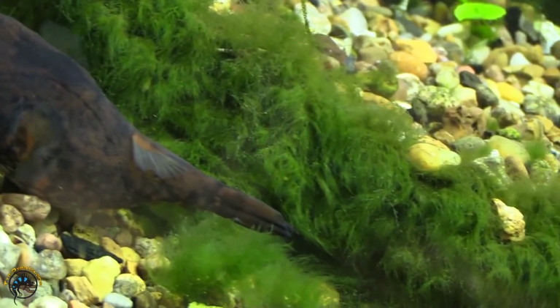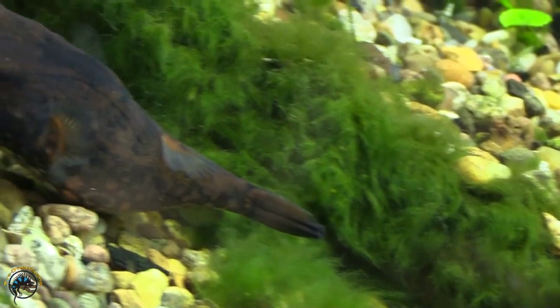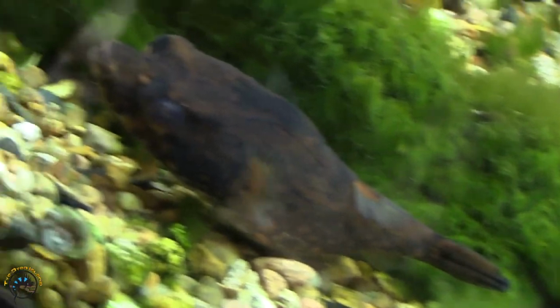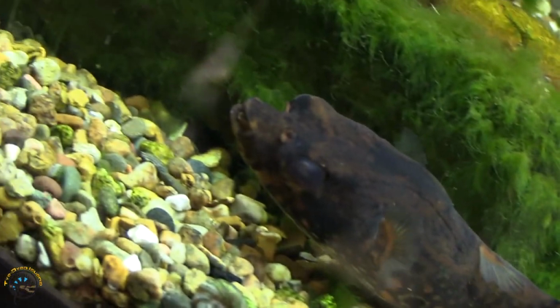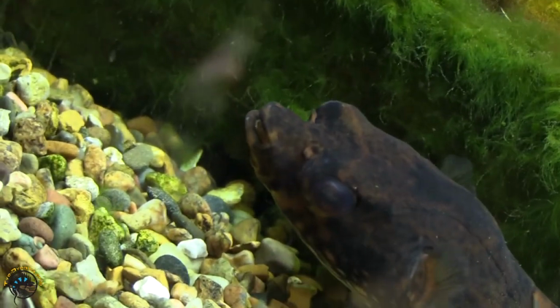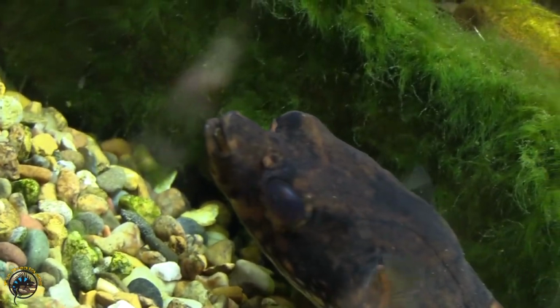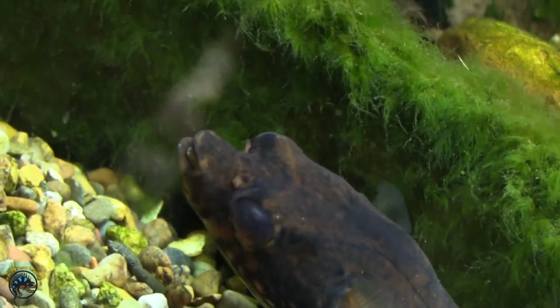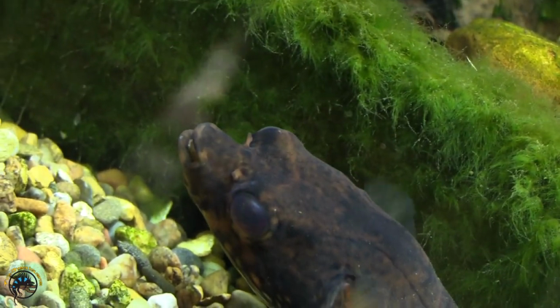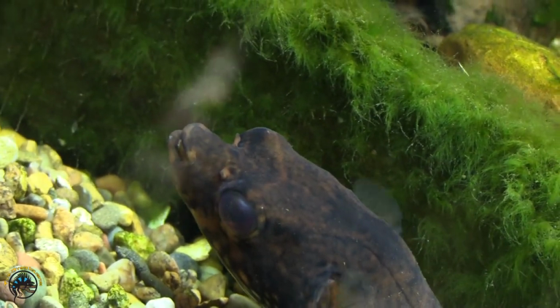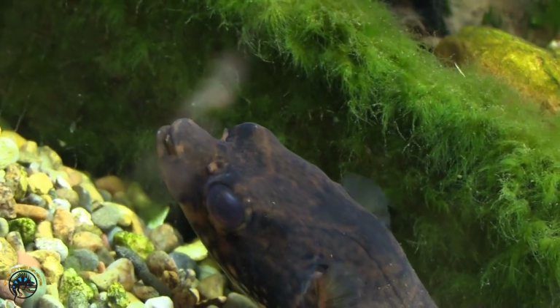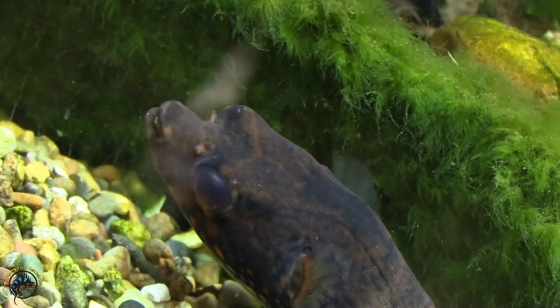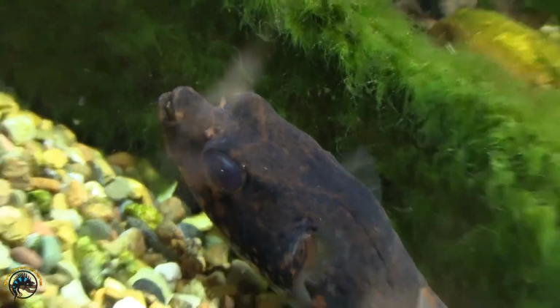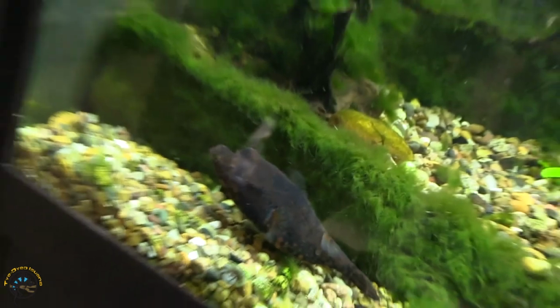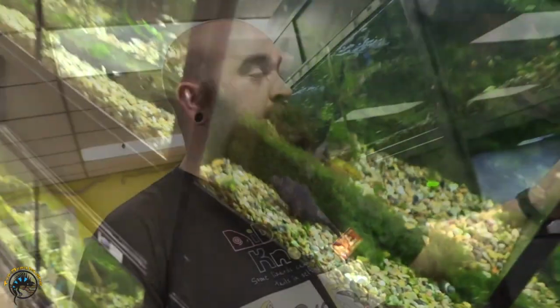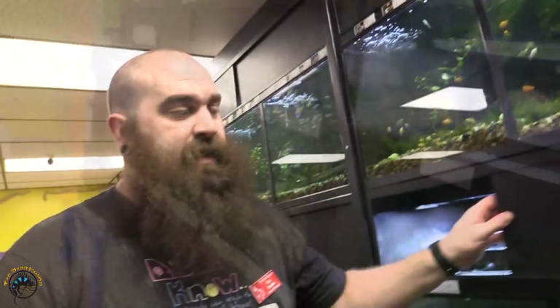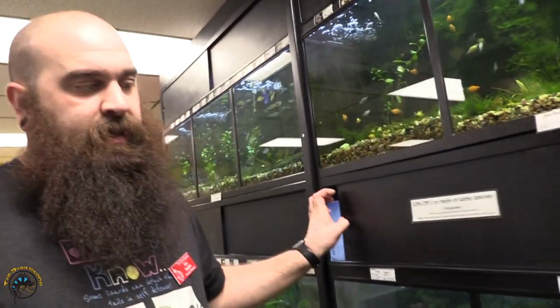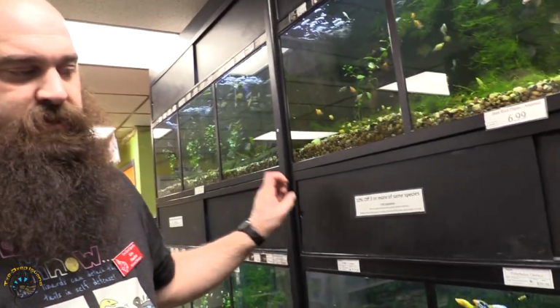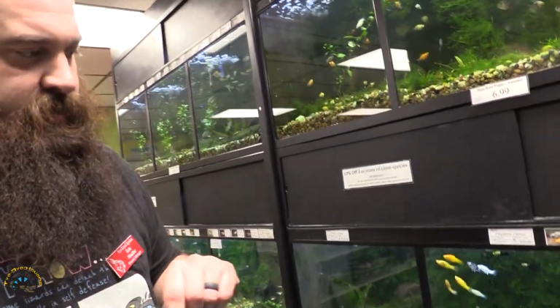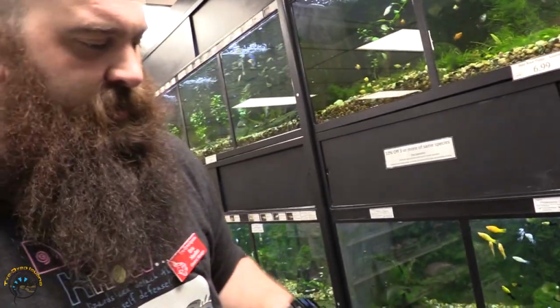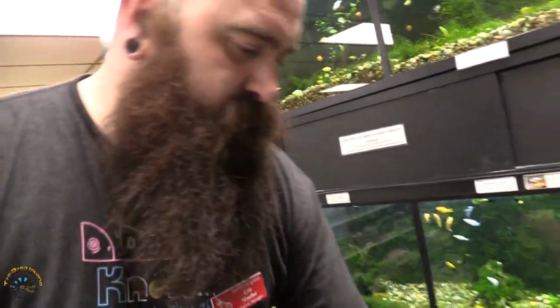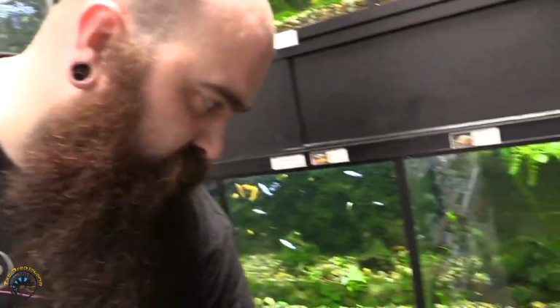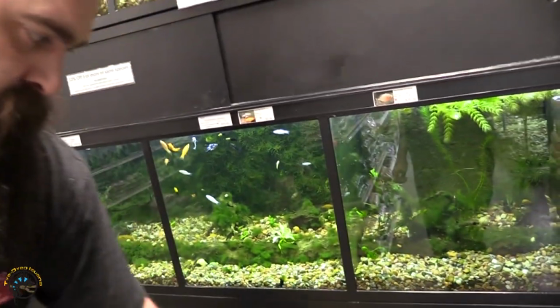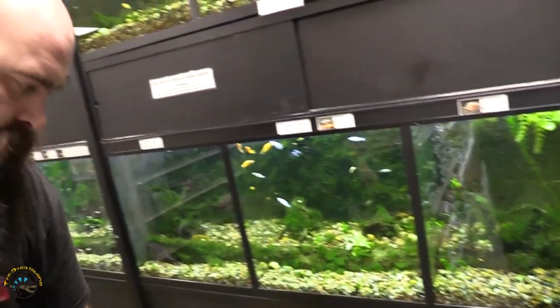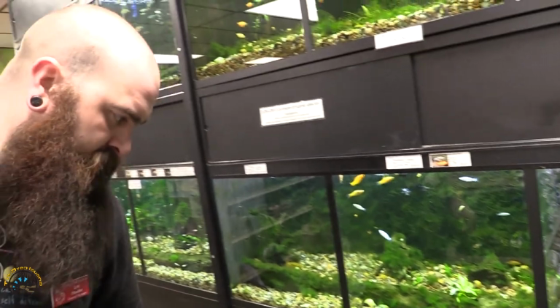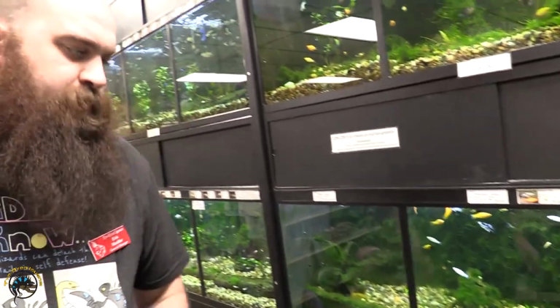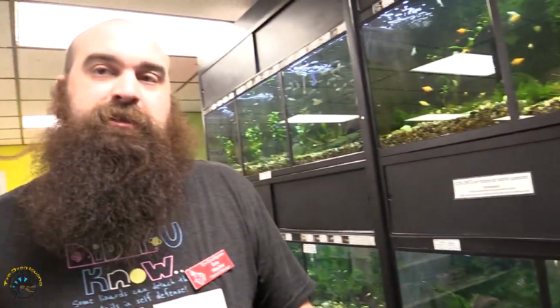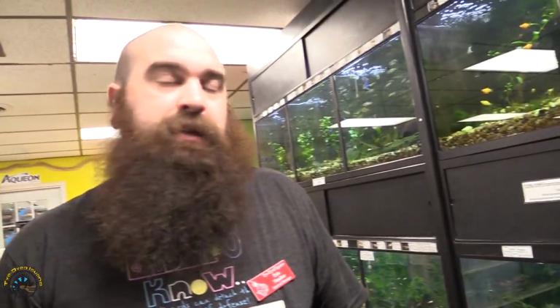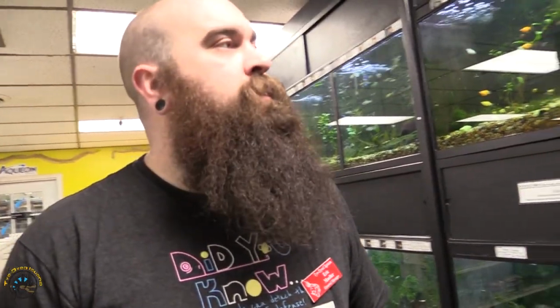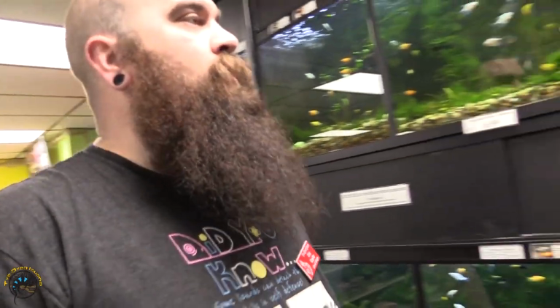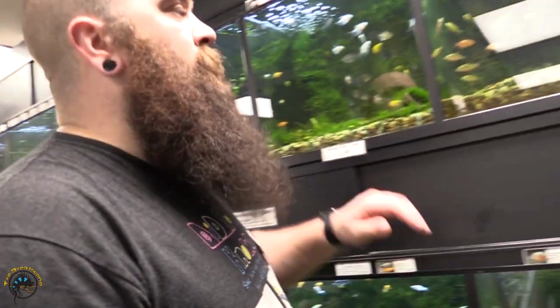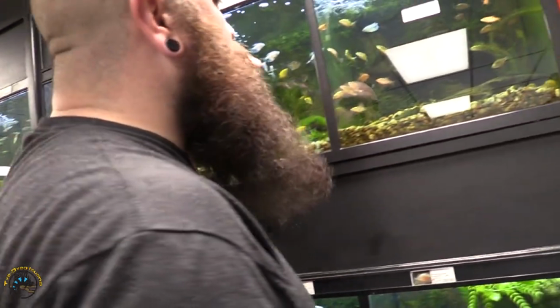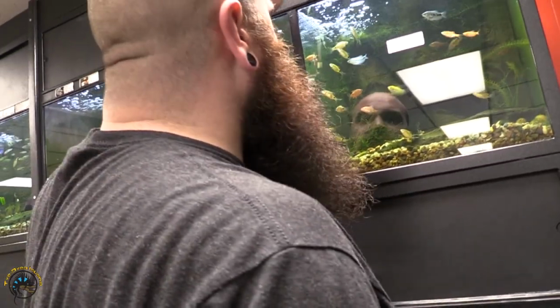He's got a very pointy snout where it sticks out. We did get in a different species of polypterus last week as well — it's a polypterus poly, or the marble polypterus.